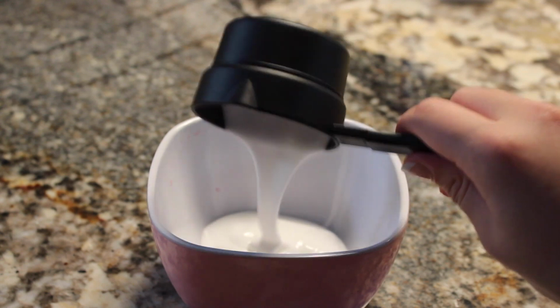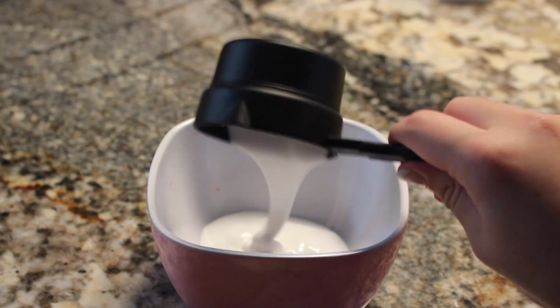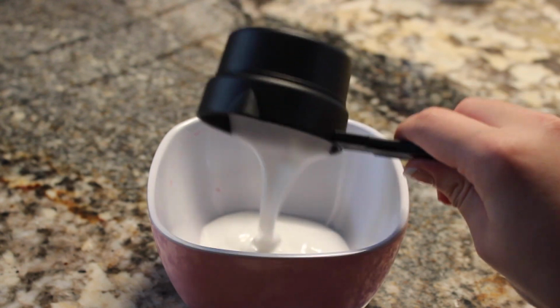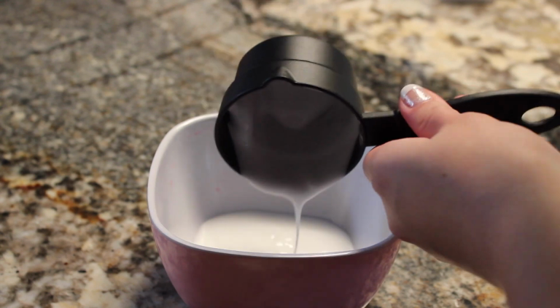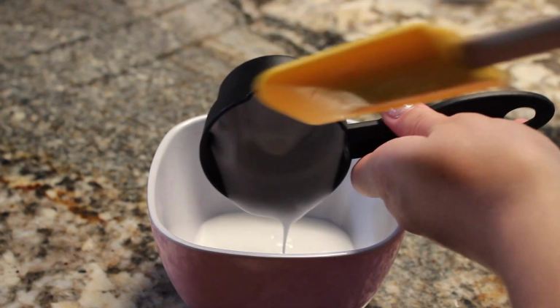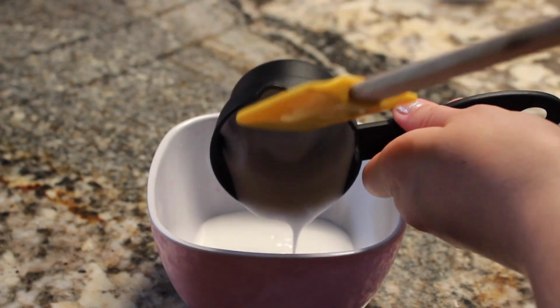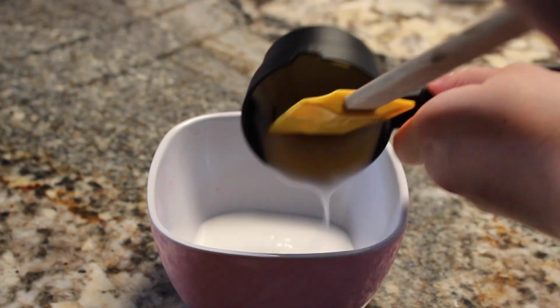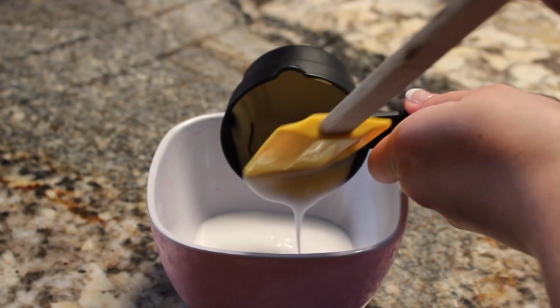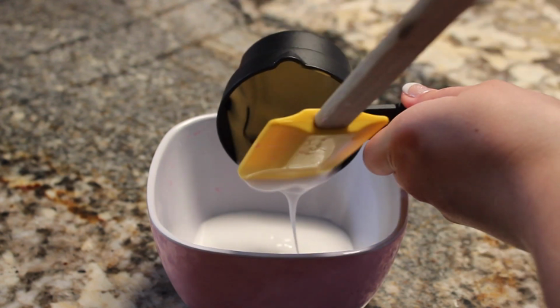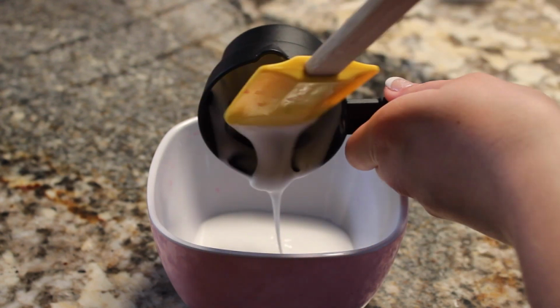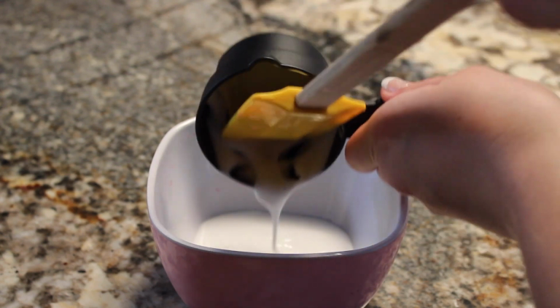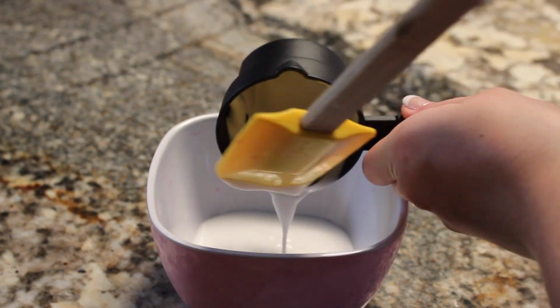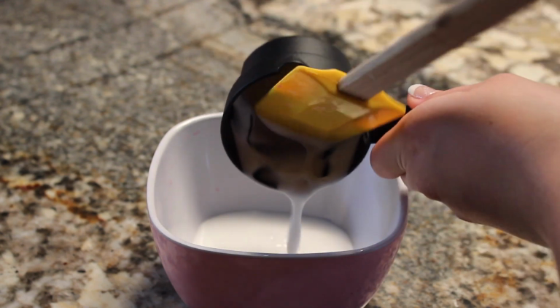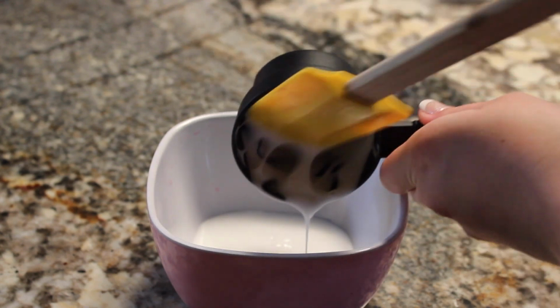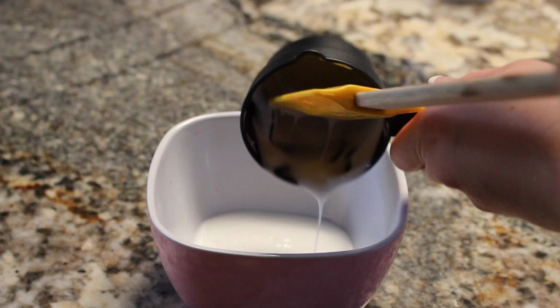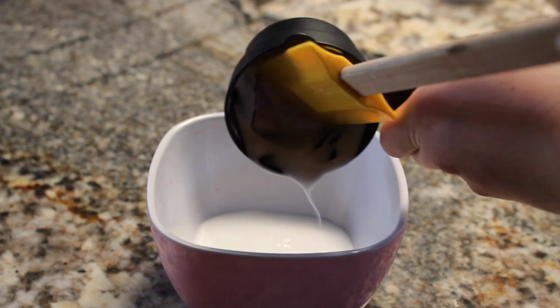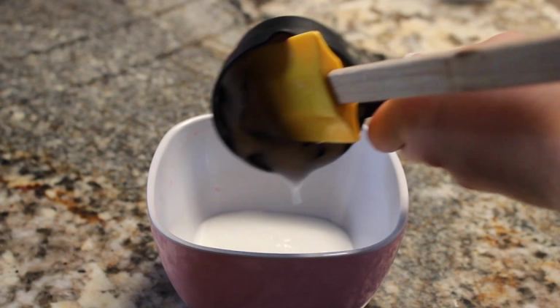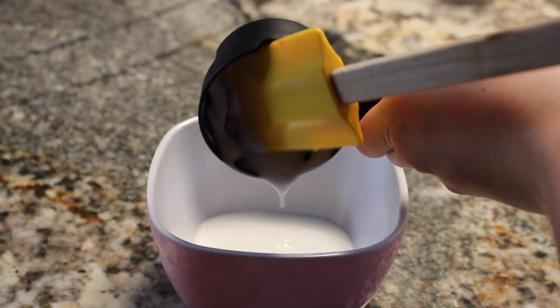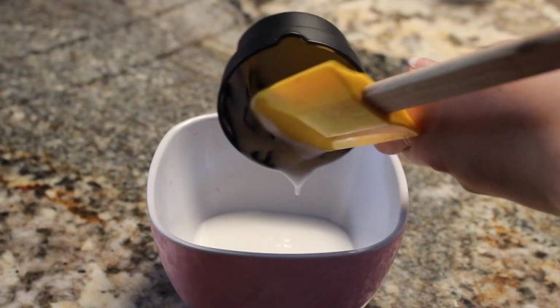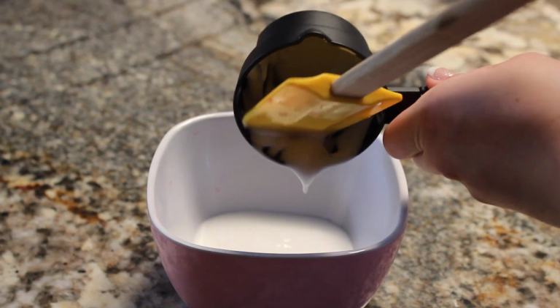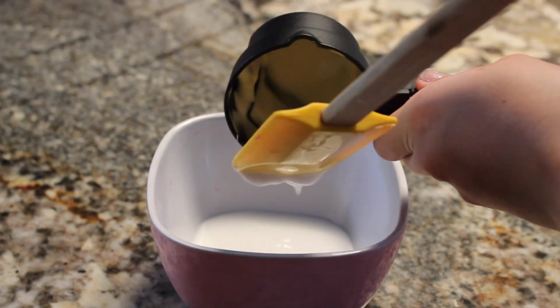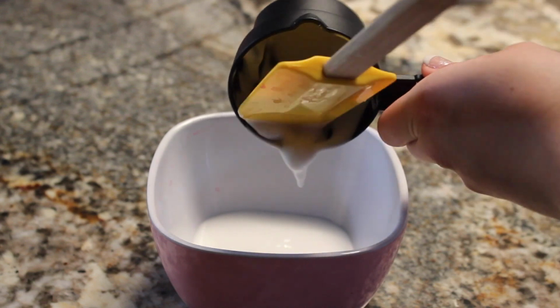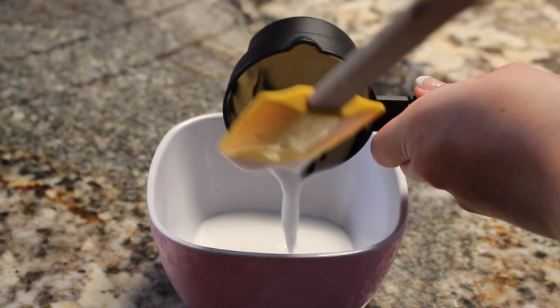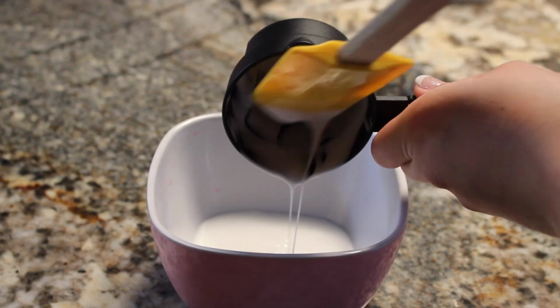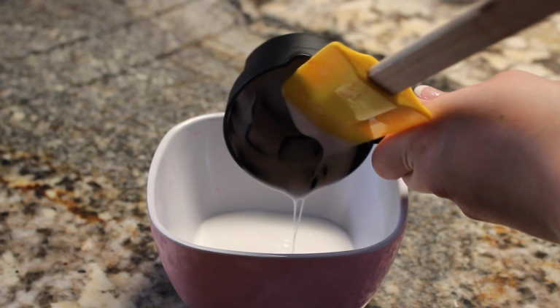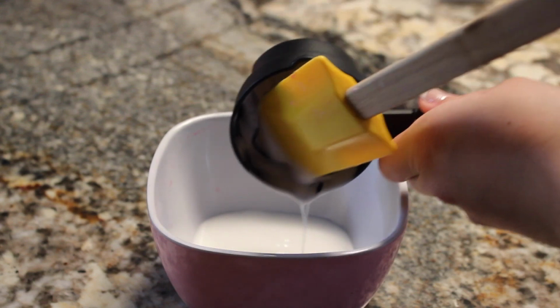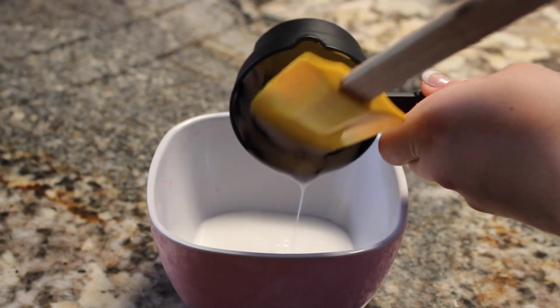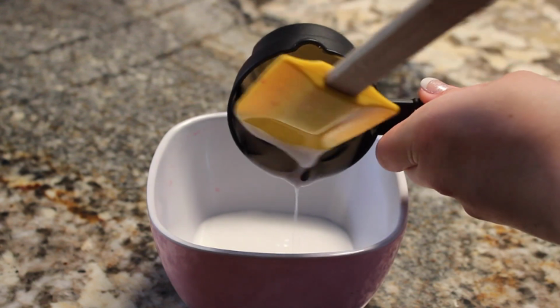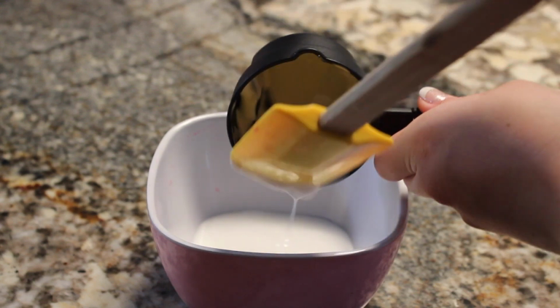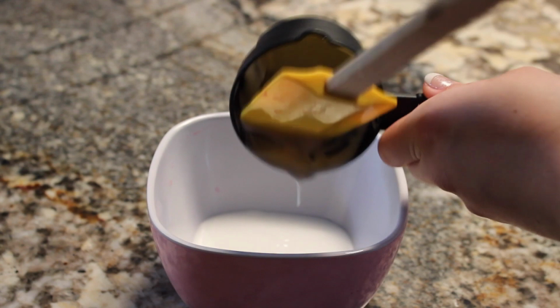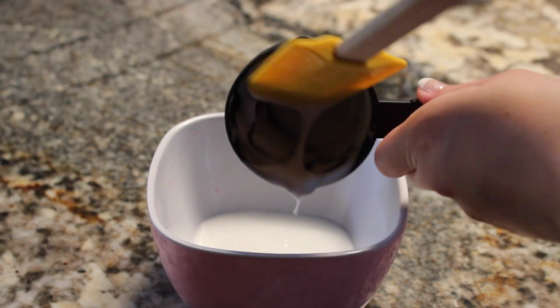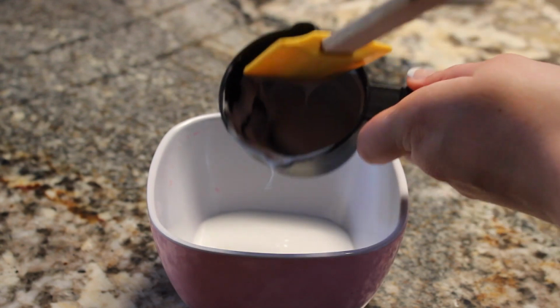Scoop all the rest of the glue out with something — I like to use a plastic spatula because it doesn't stick to the slime and it's very easy to use.